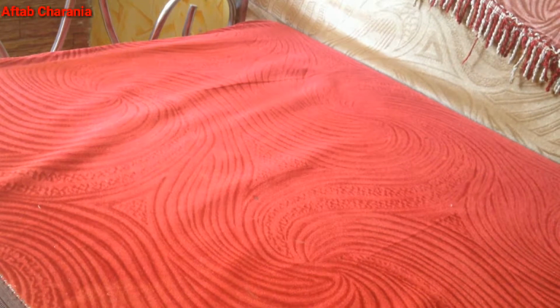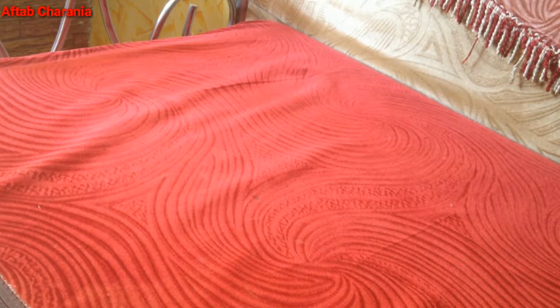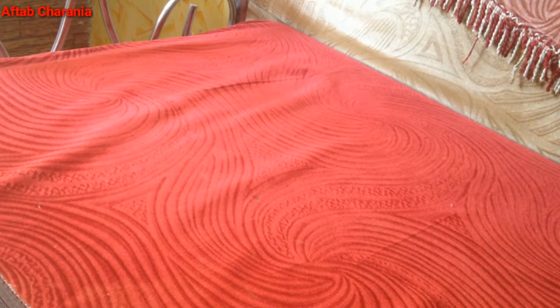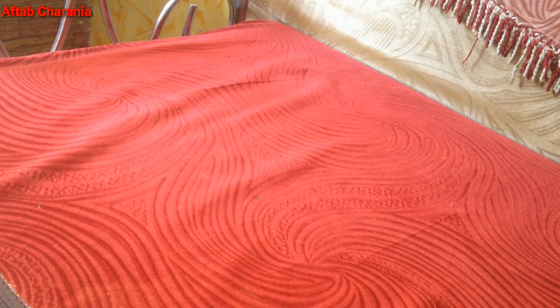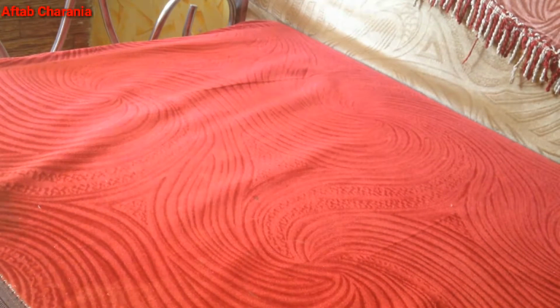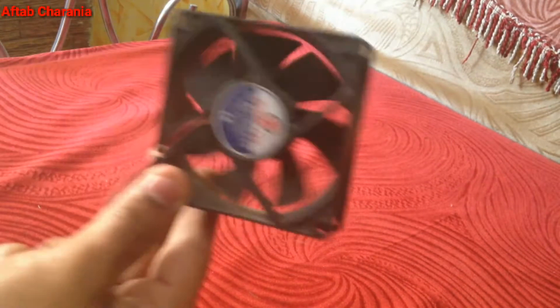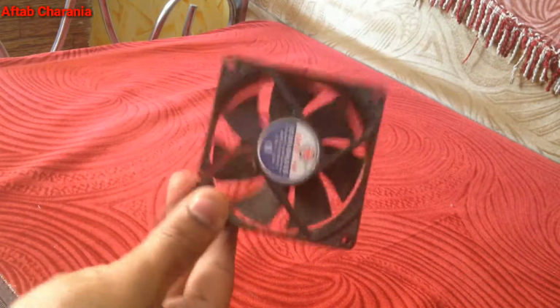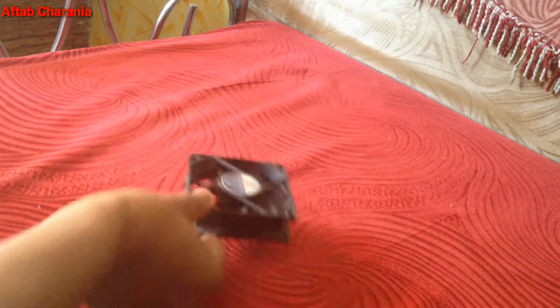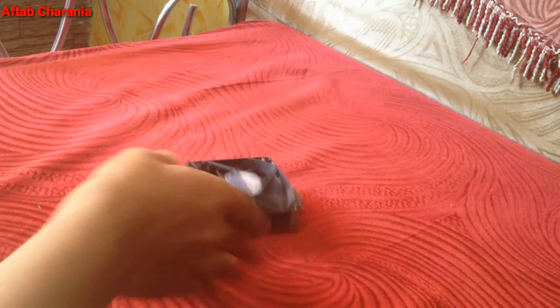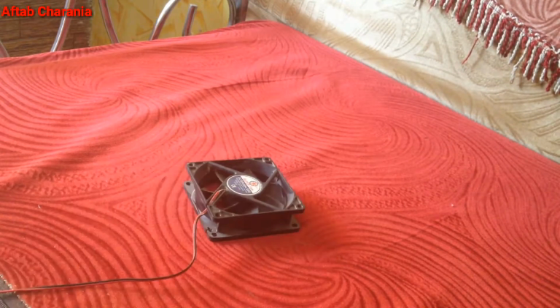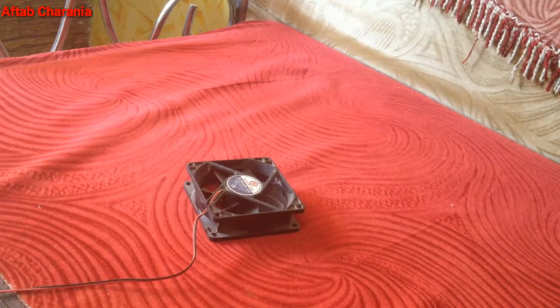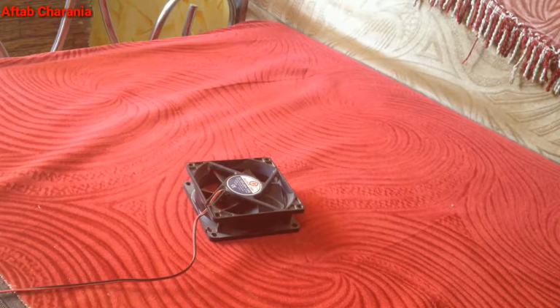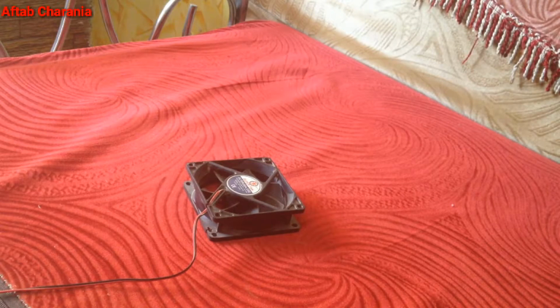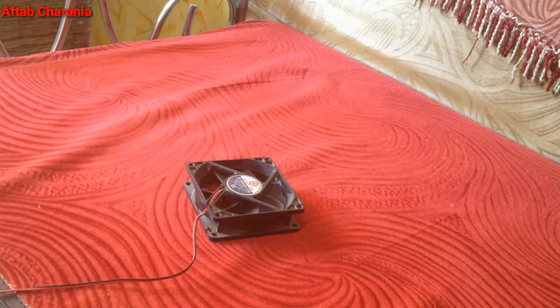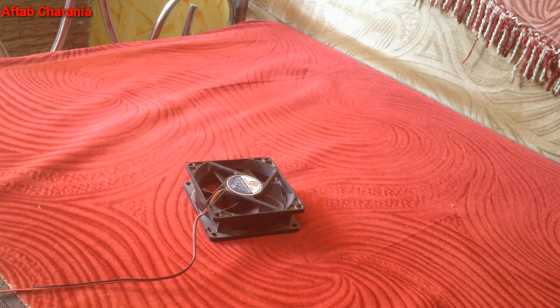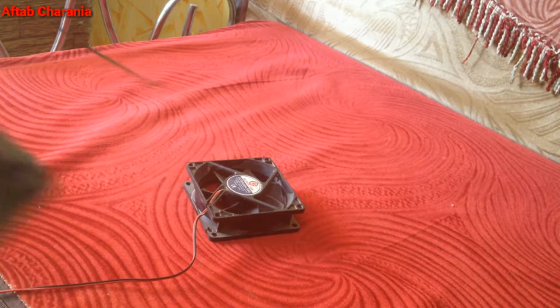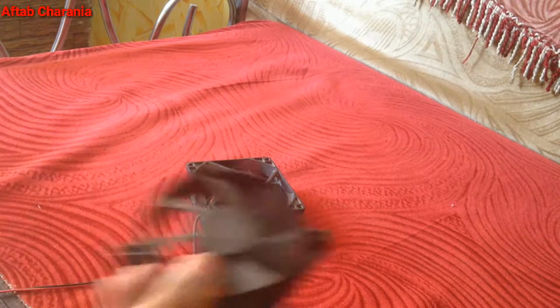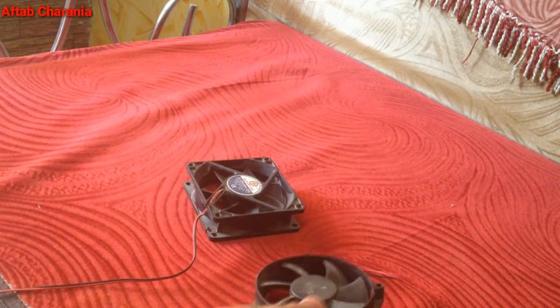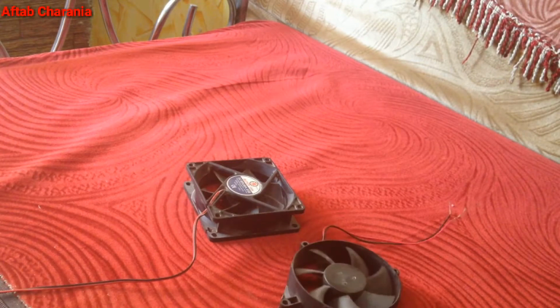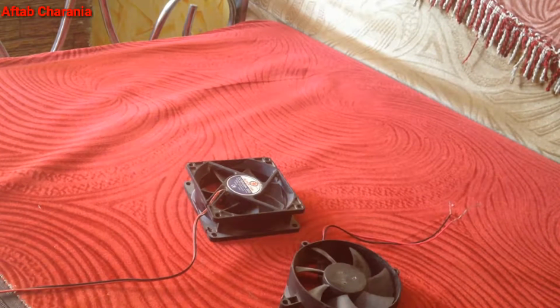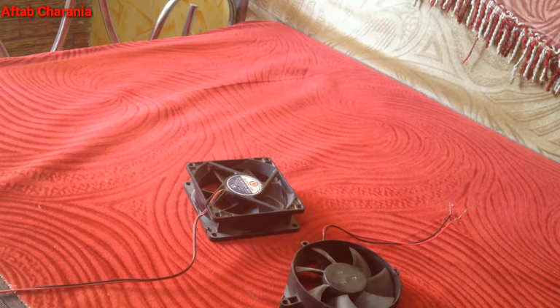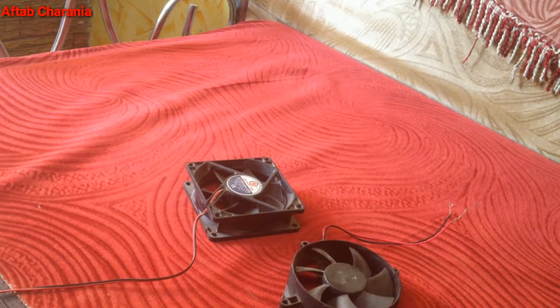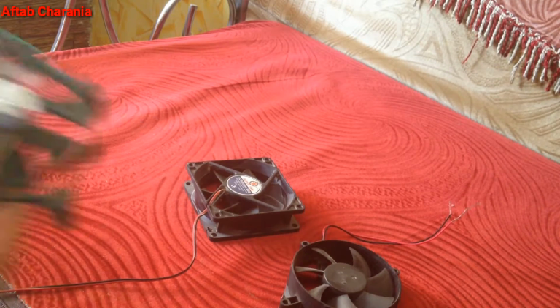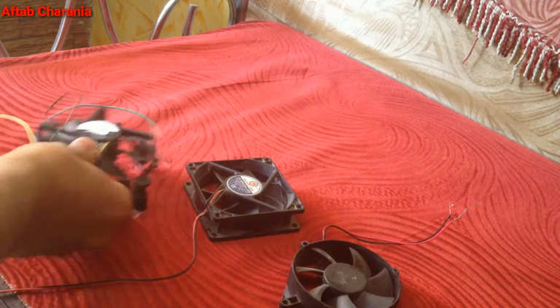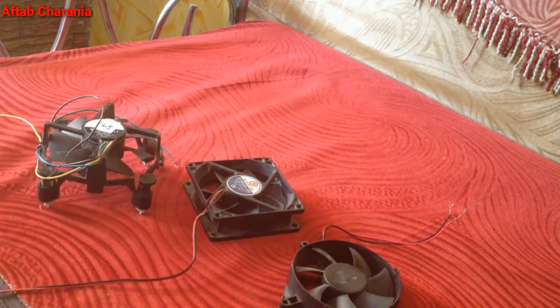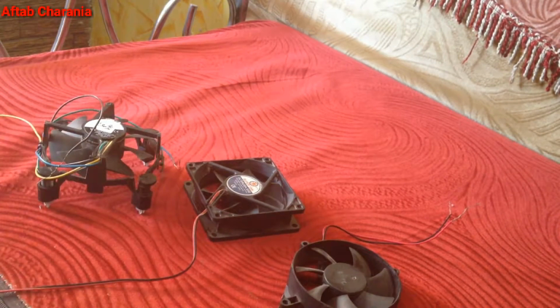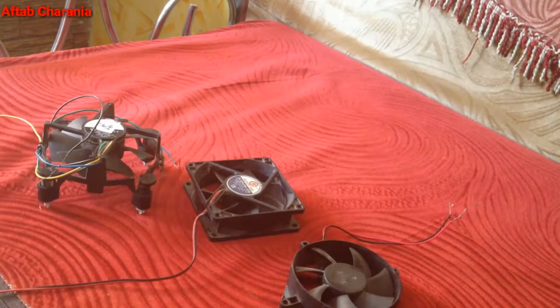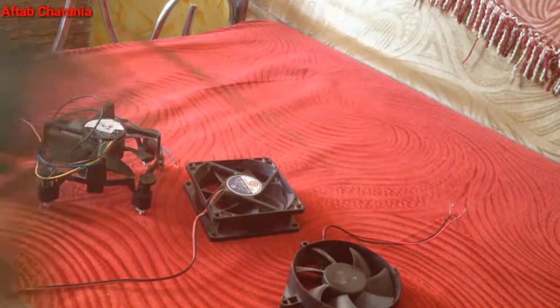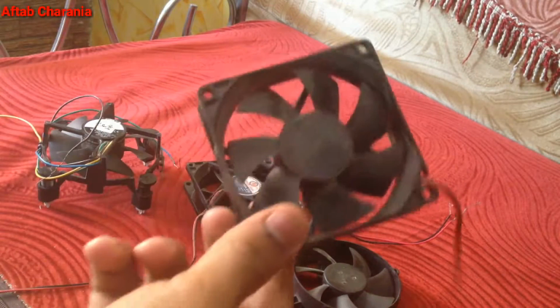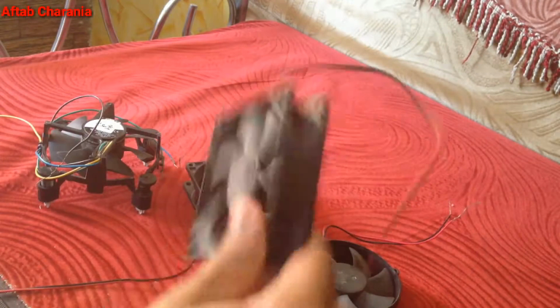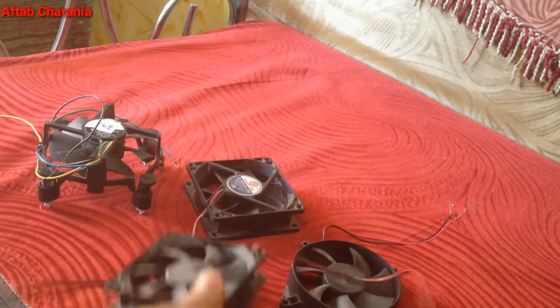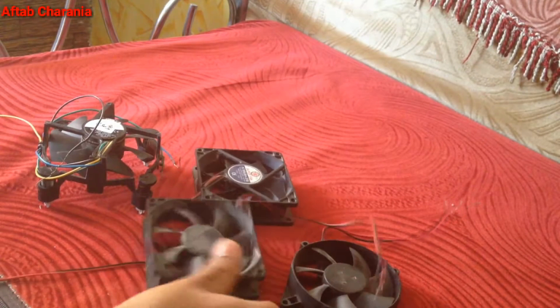What's up guys, Aftab here and you are watching iGadget Advisor. Today in this video I will be showing you how to power four CPU fans with the help of your smartphone or a power bank.